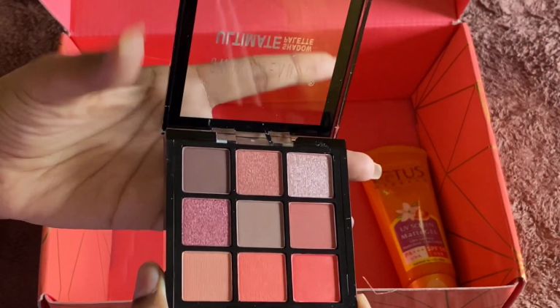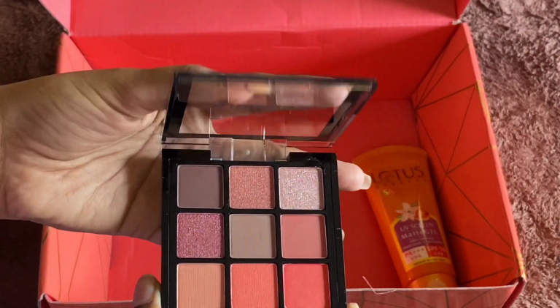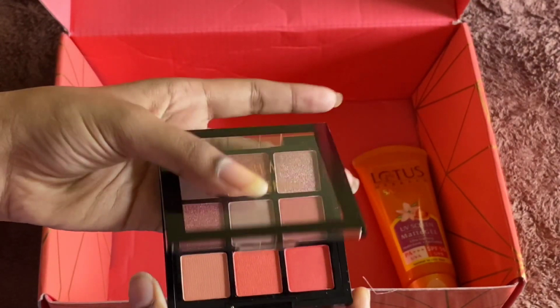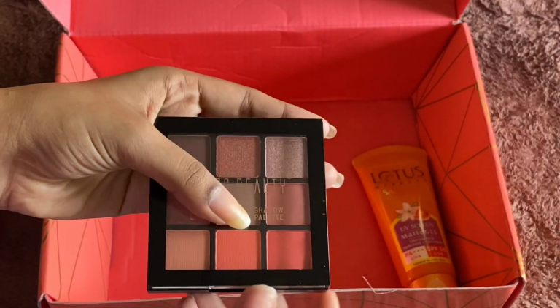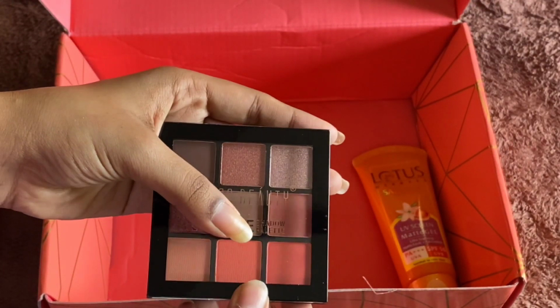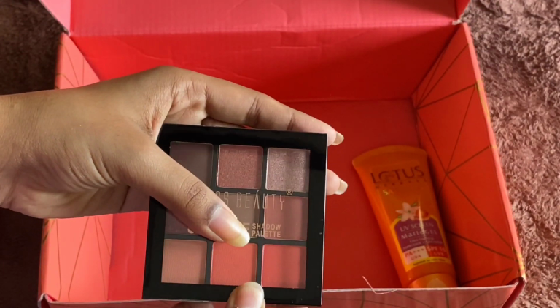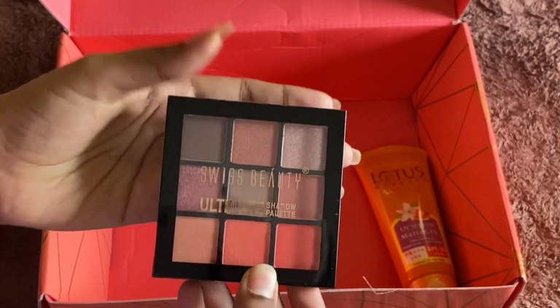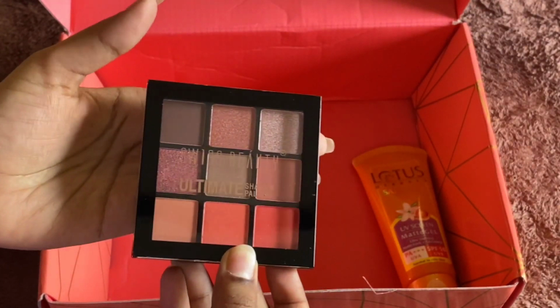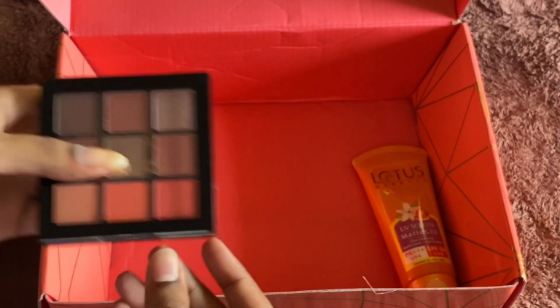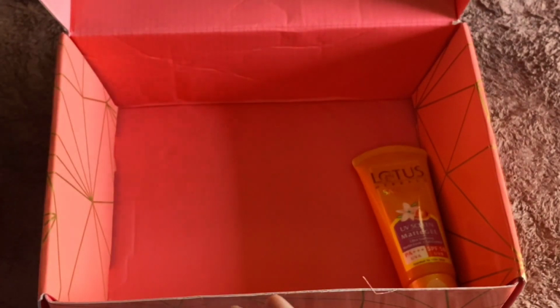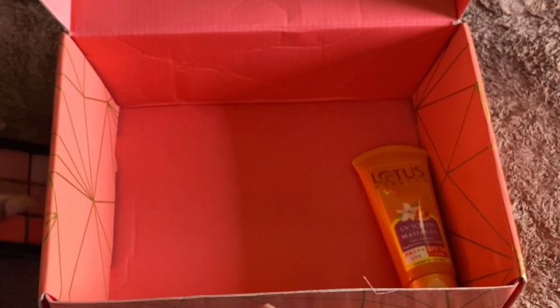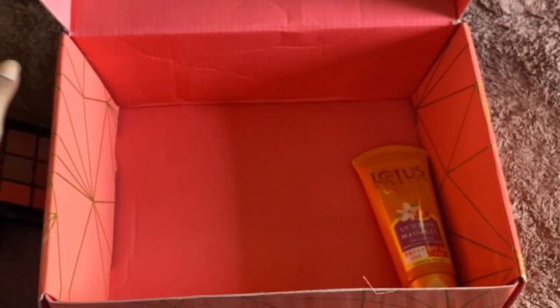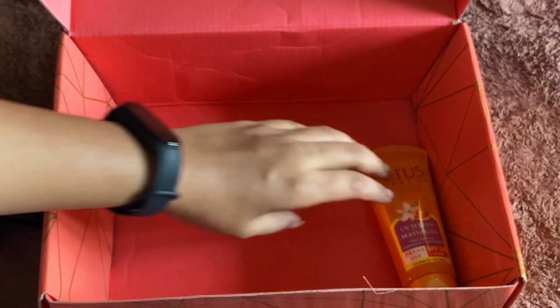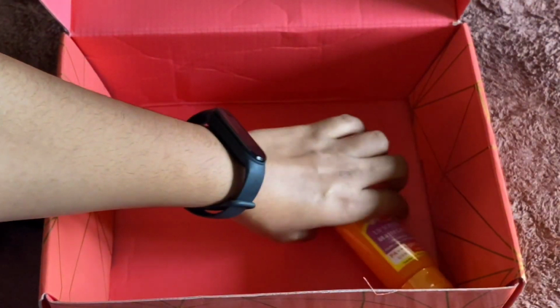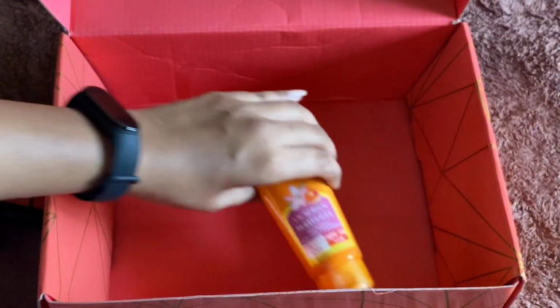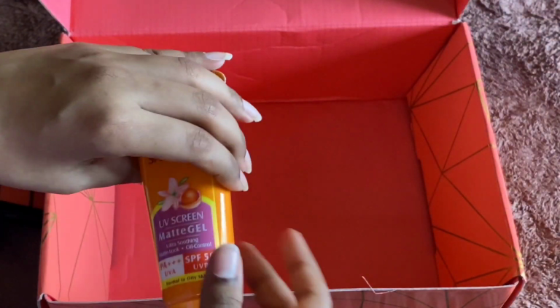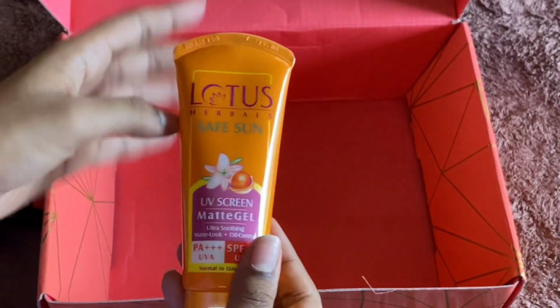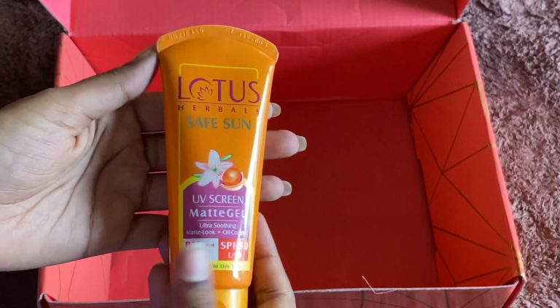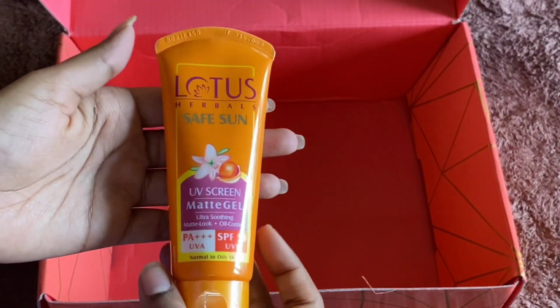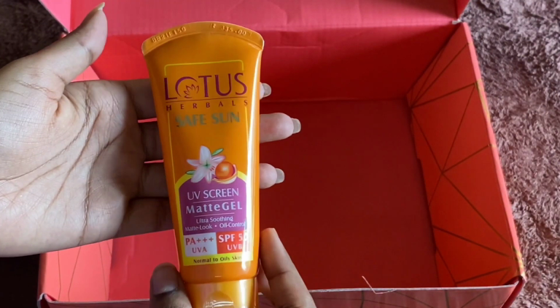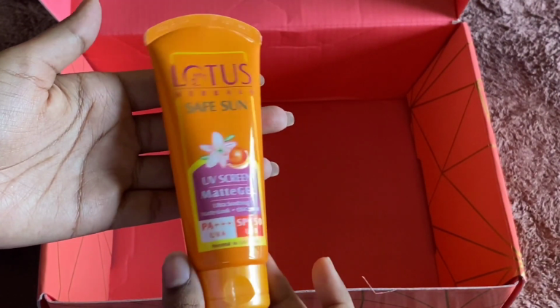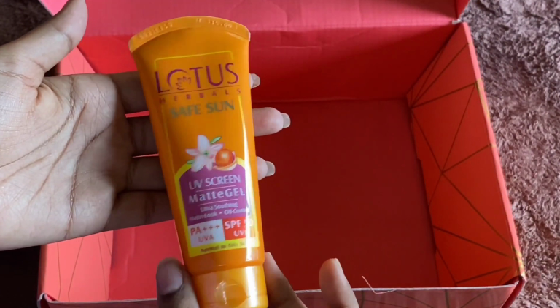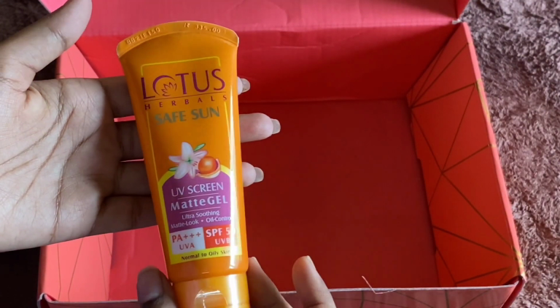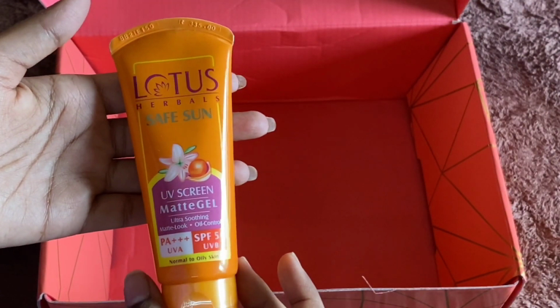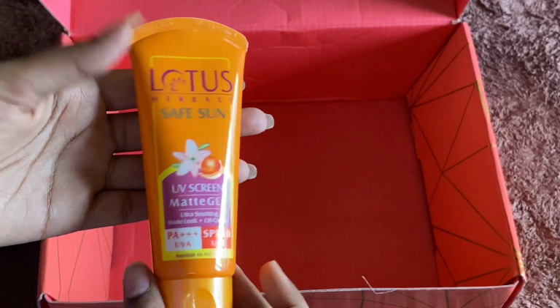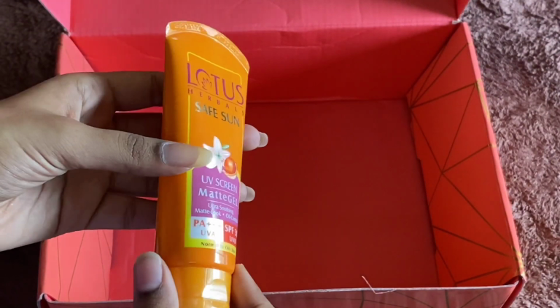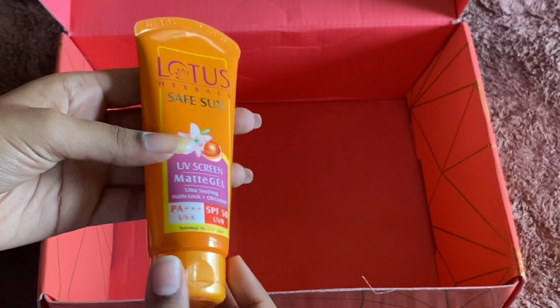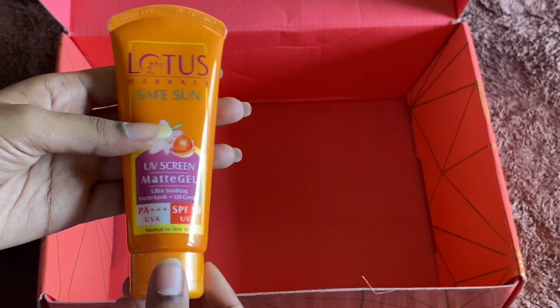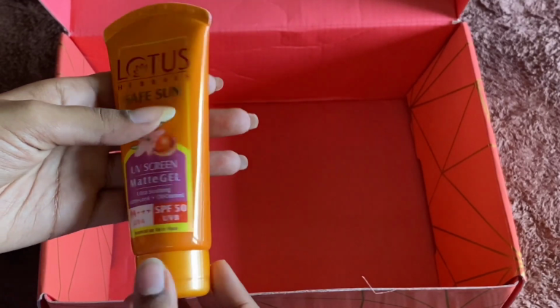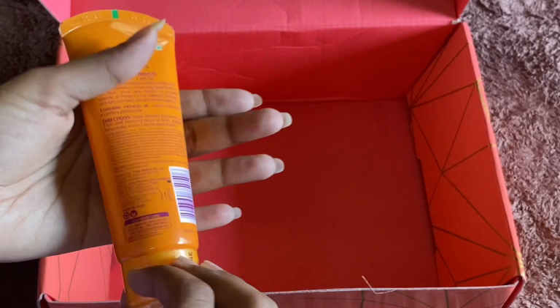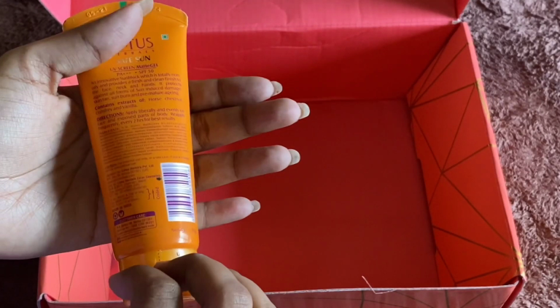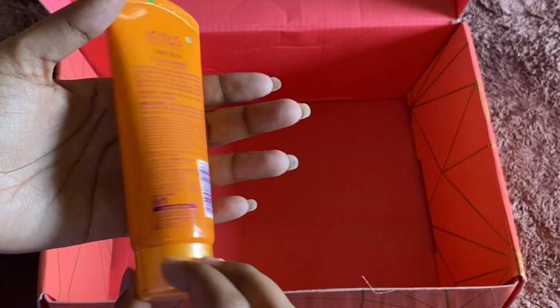It is around 230 to 170 rupees. And this is my favorite Lotus Safe Sun sunscreen with SPF 50.